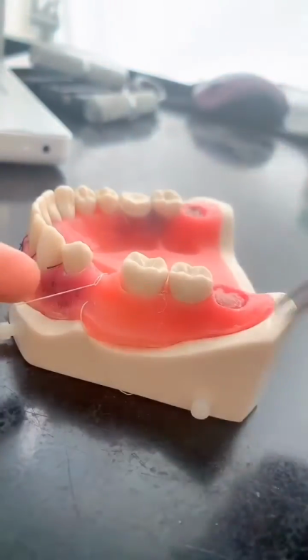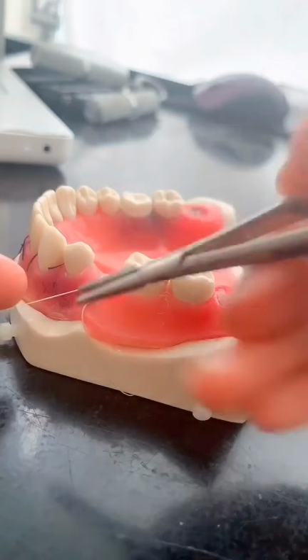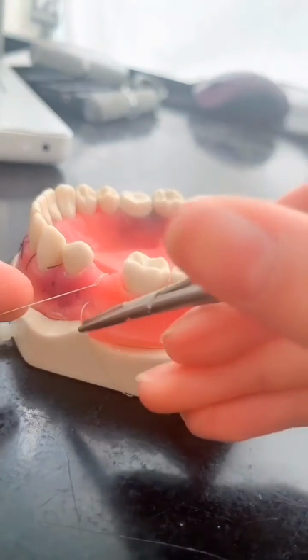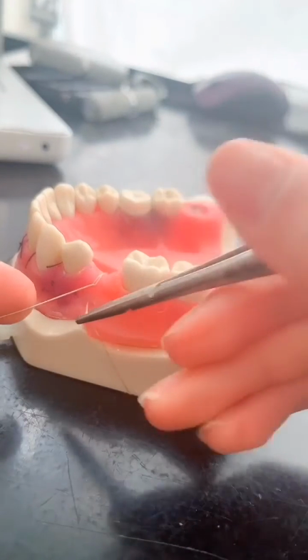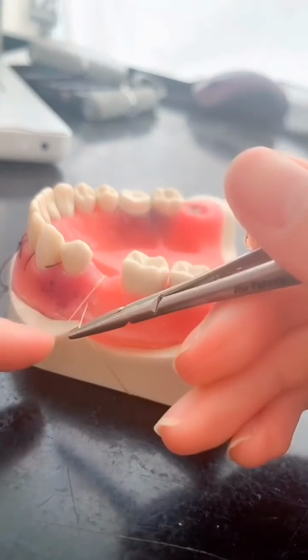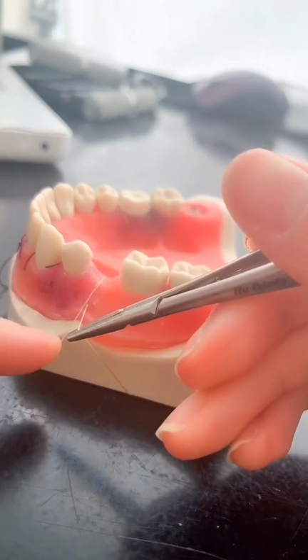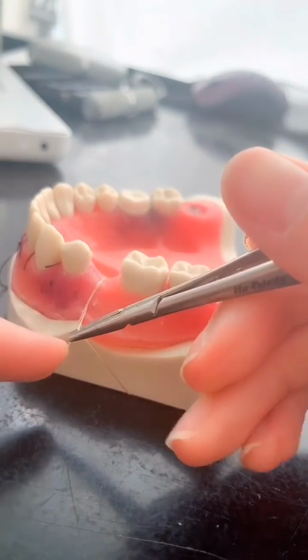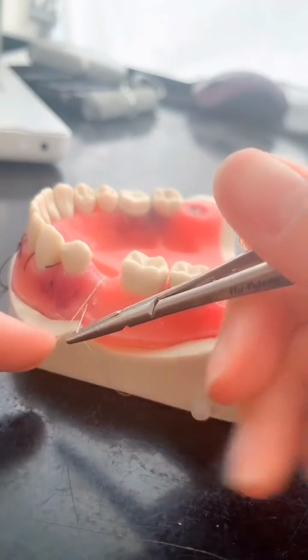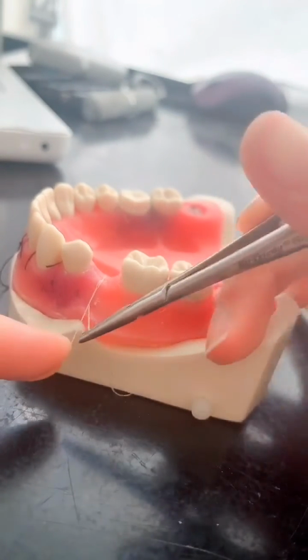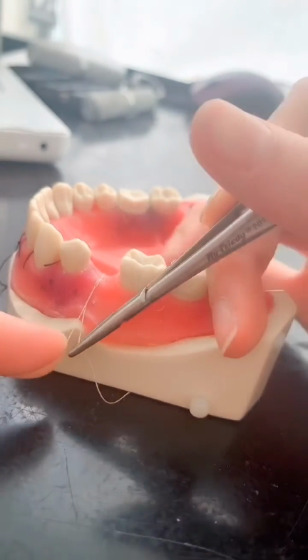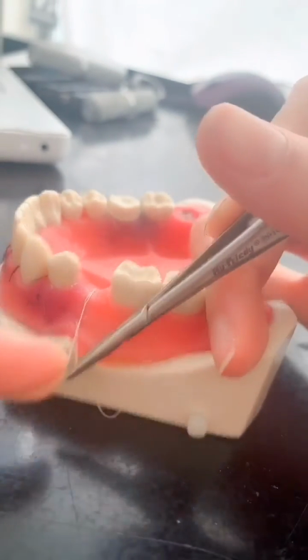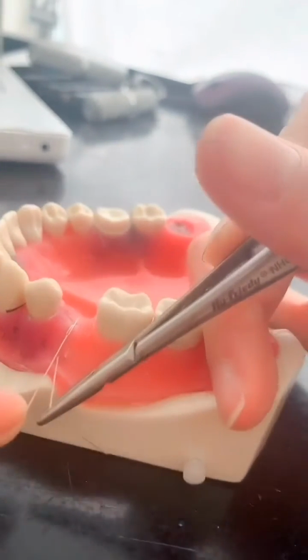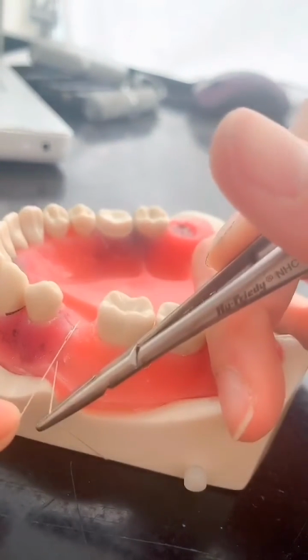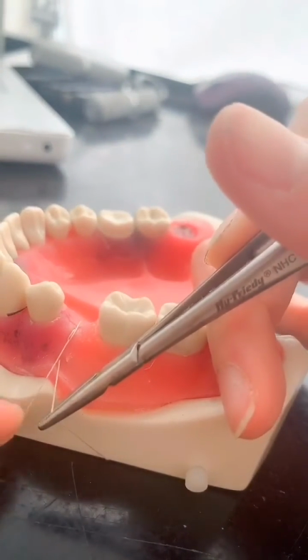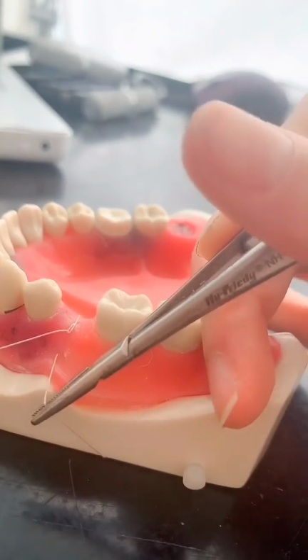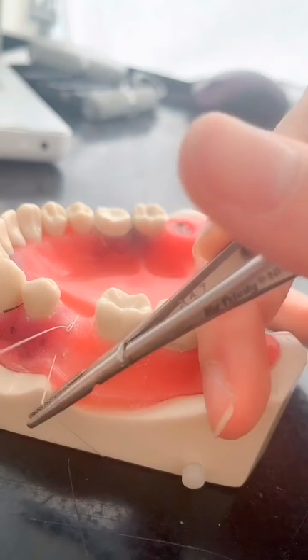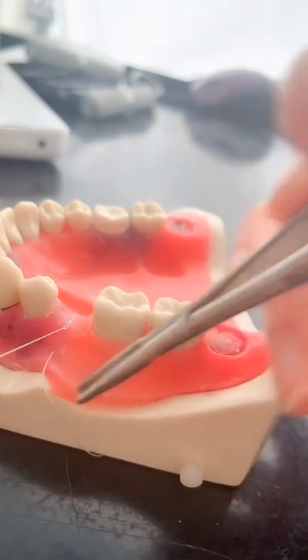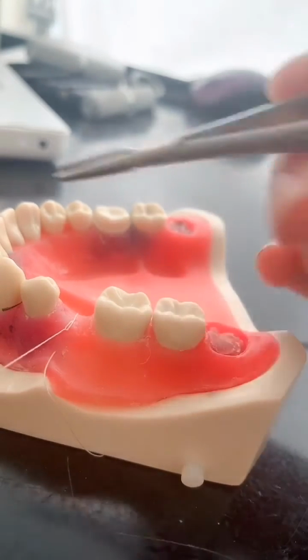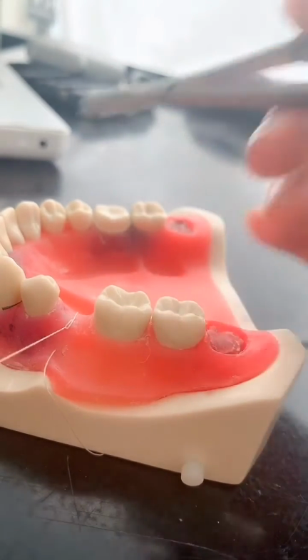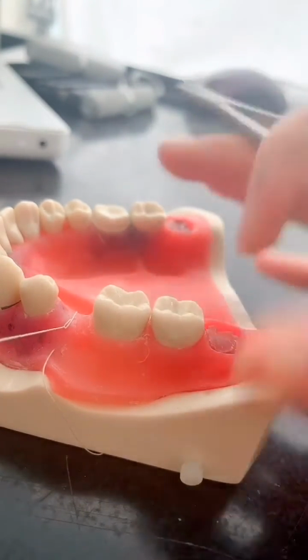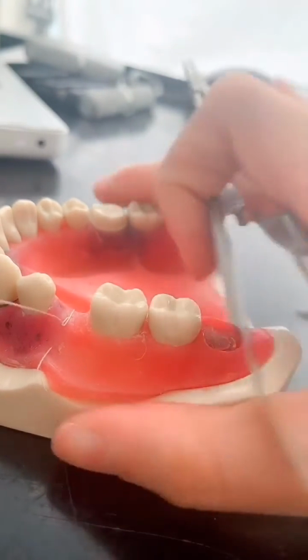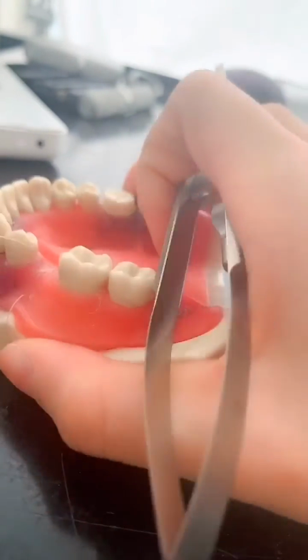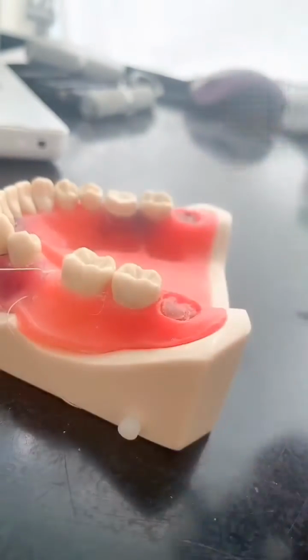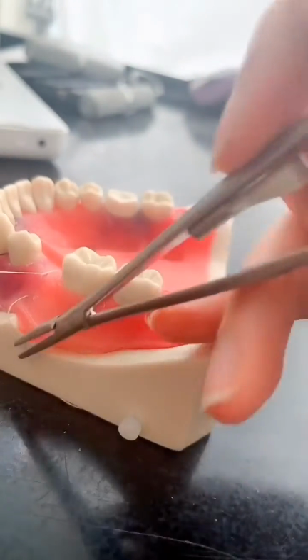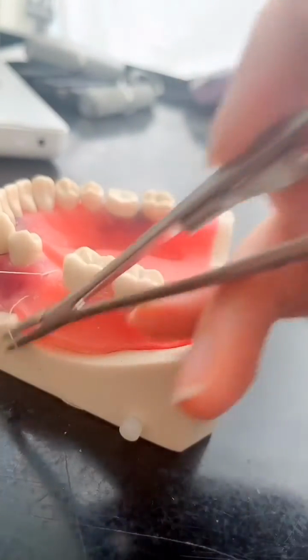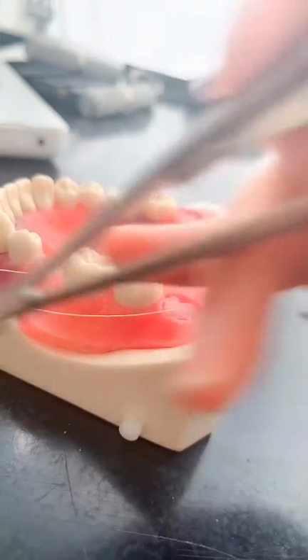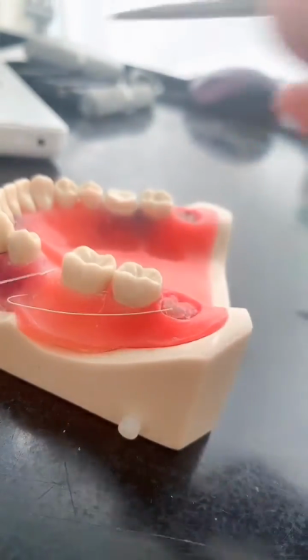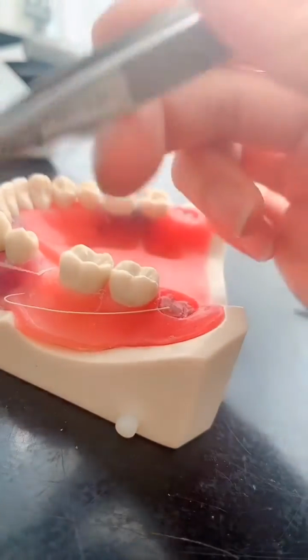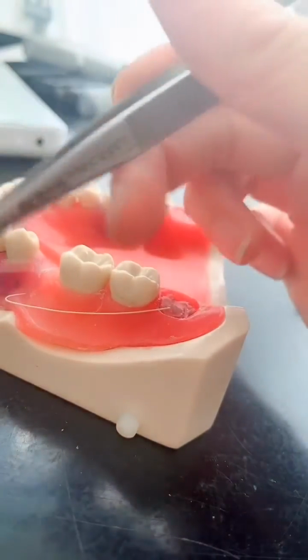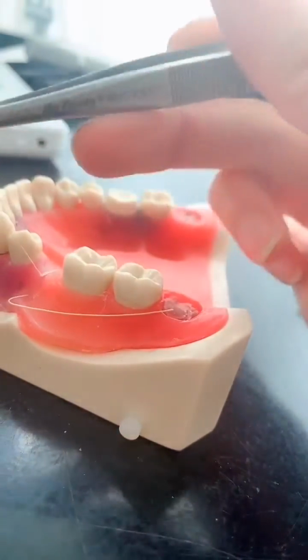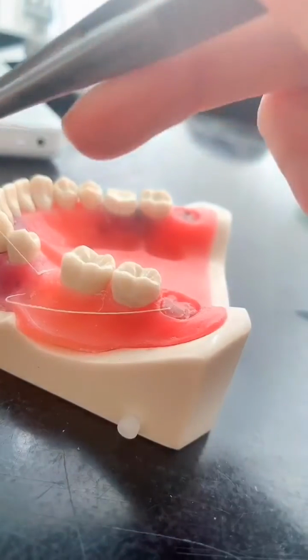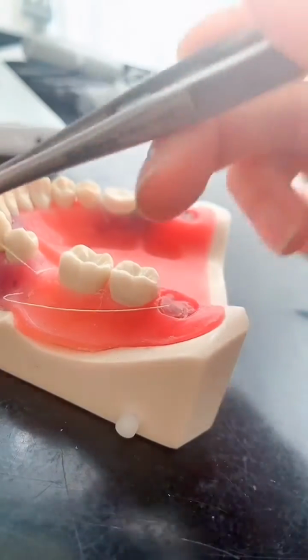And then you just pull, and you'll see this incision come together very nicely. You want to pull this one too so you can see that come together very nicely, and then you just tie it.